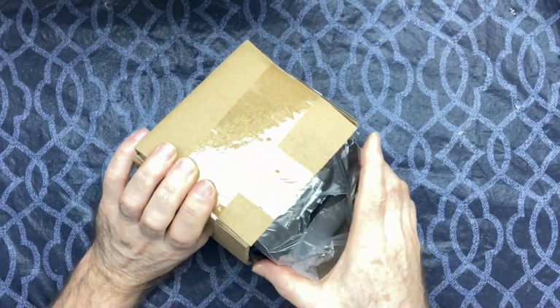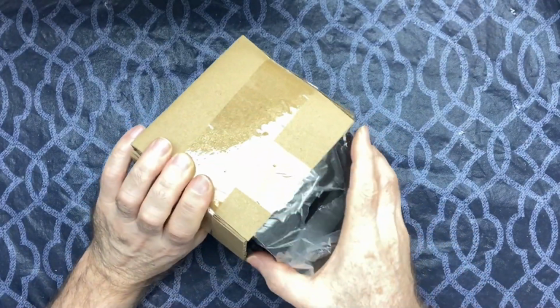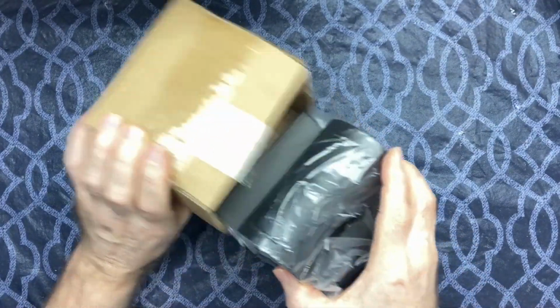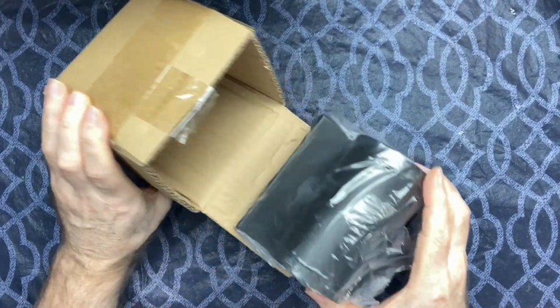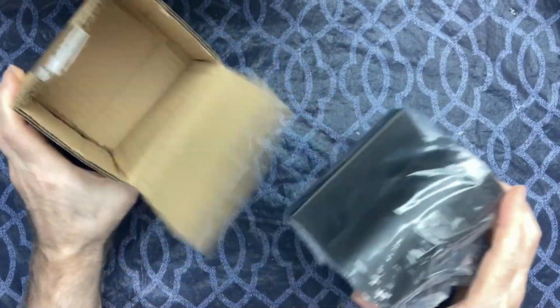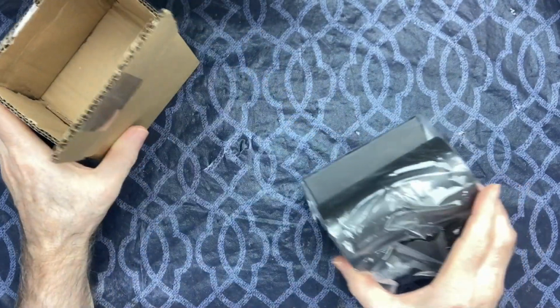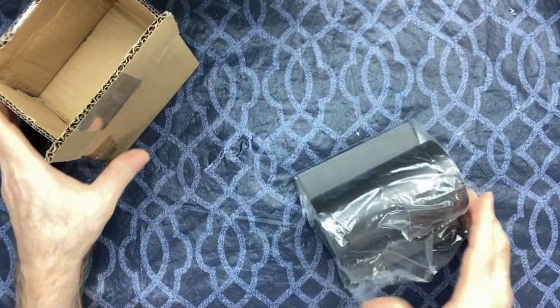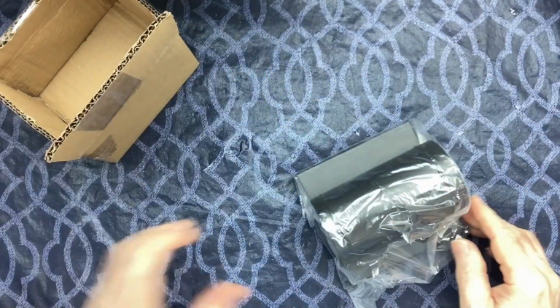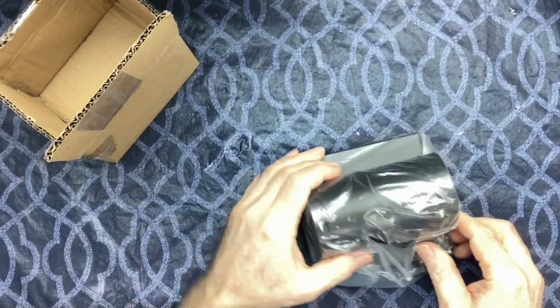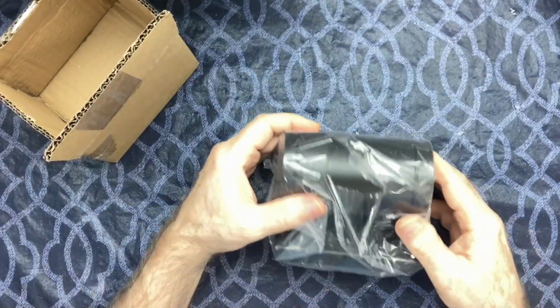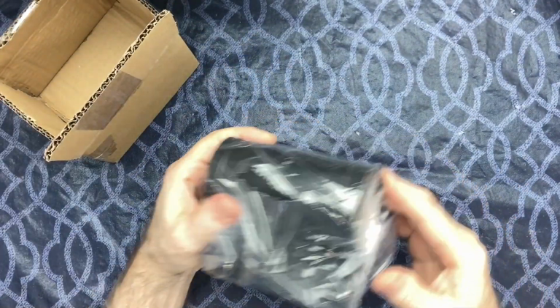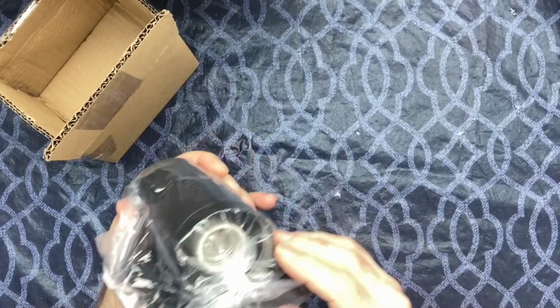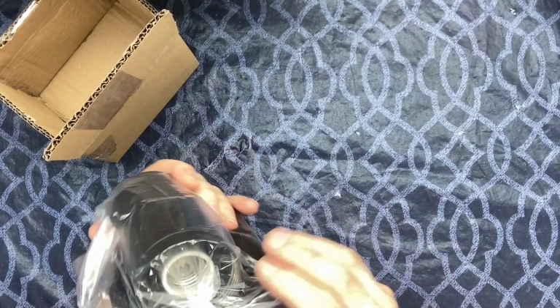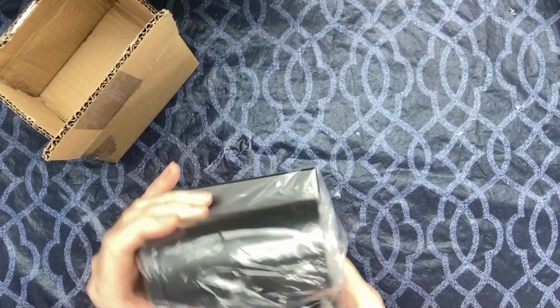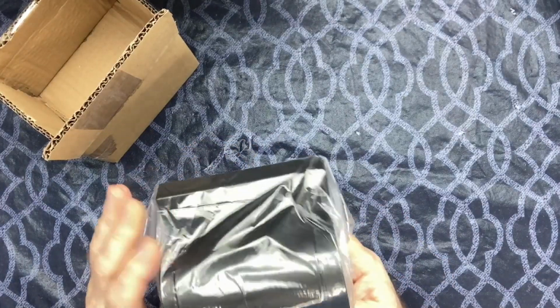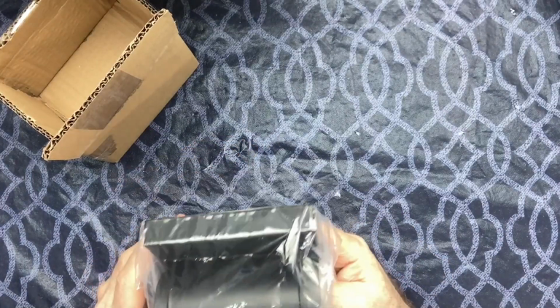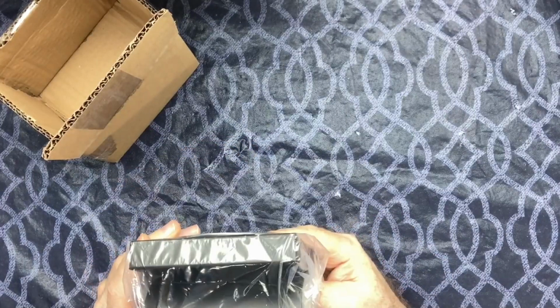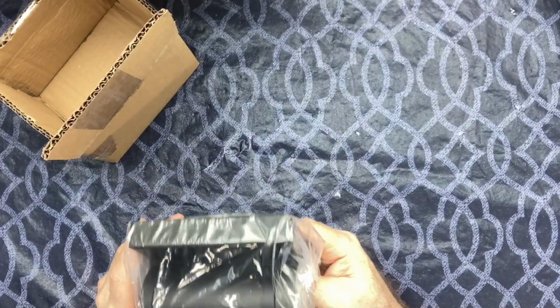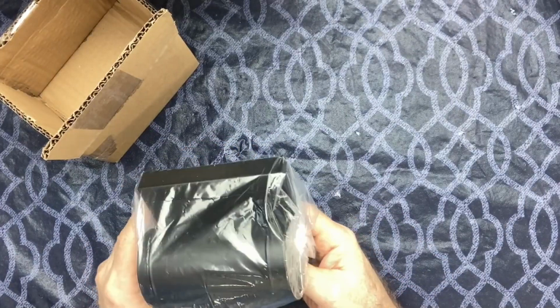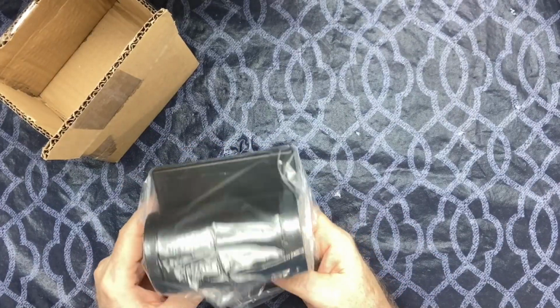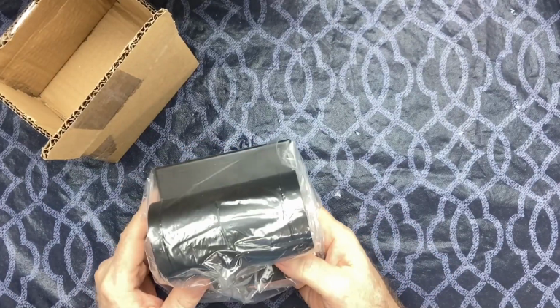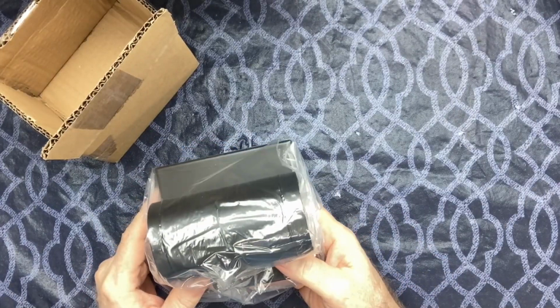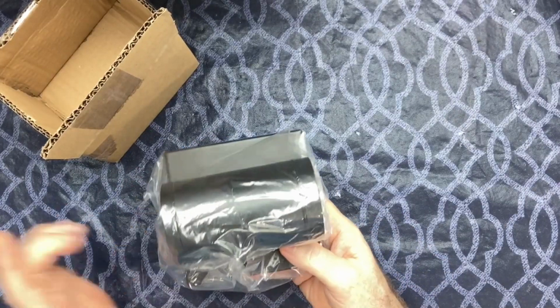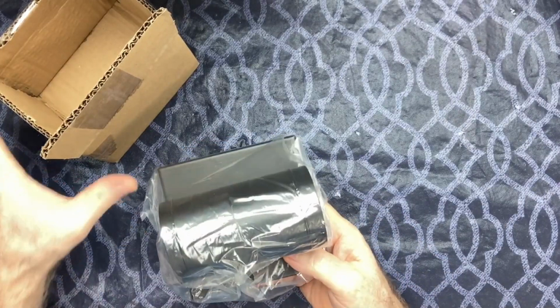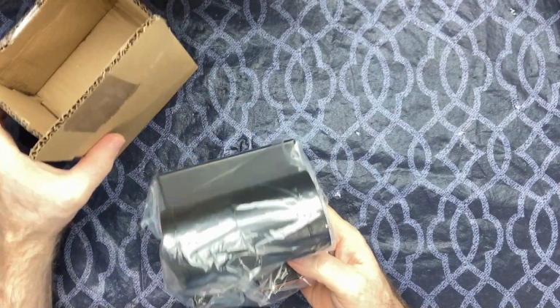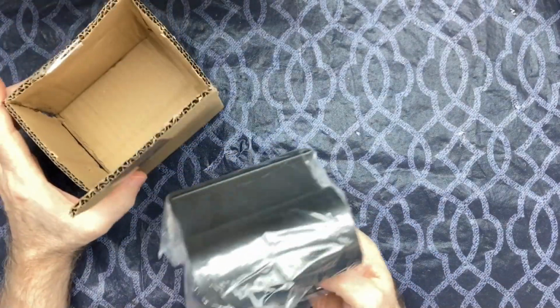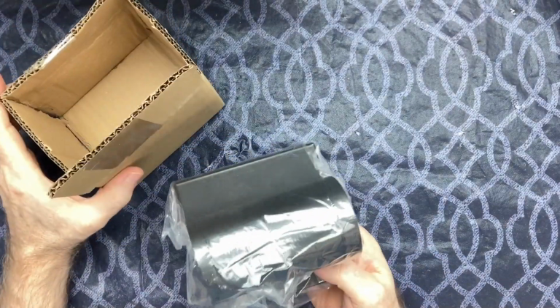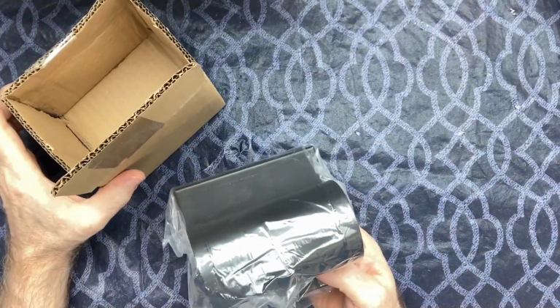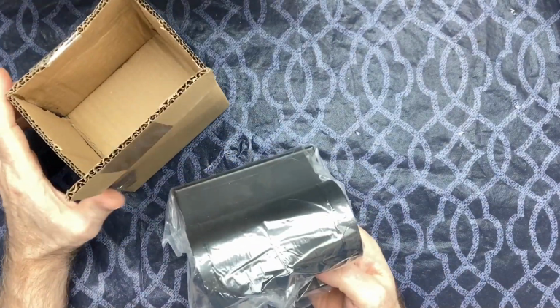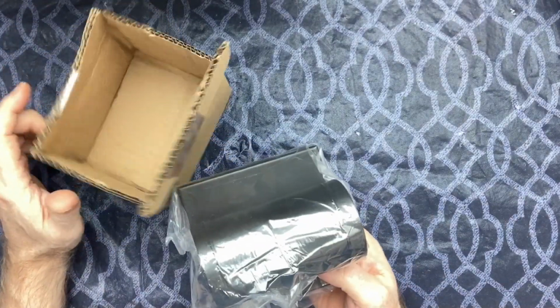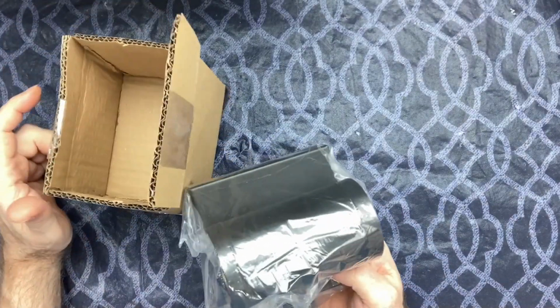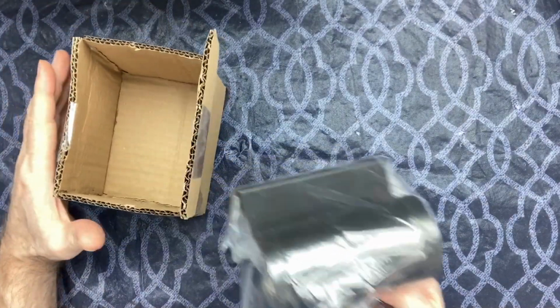All right, yeah, that's nice. Nice black finish. So let's go ahead and get this installed and see what it looks like.